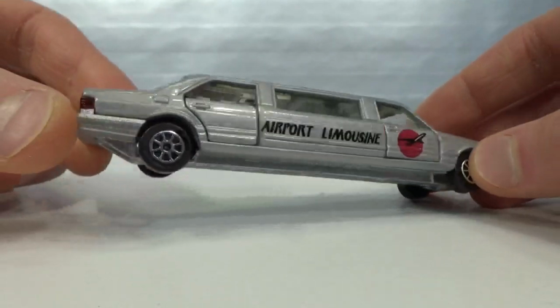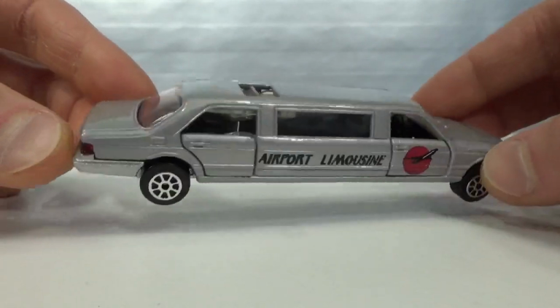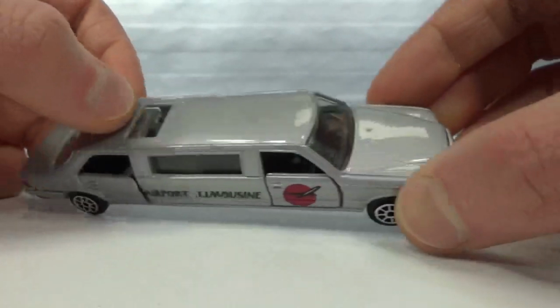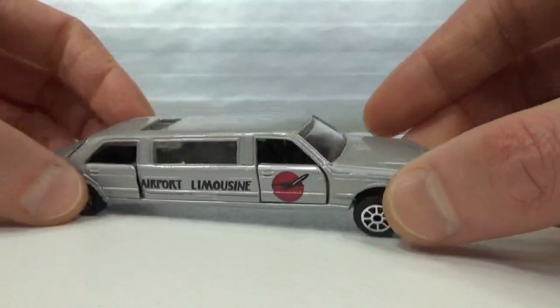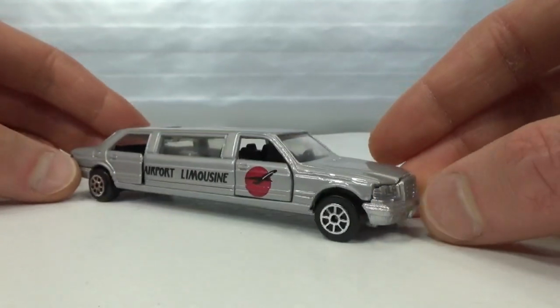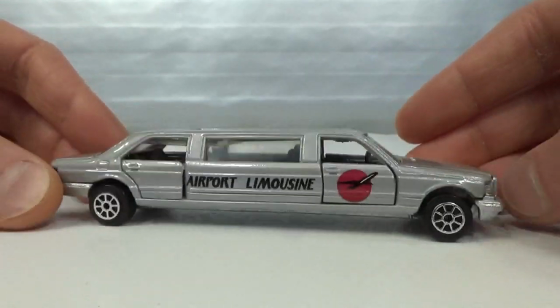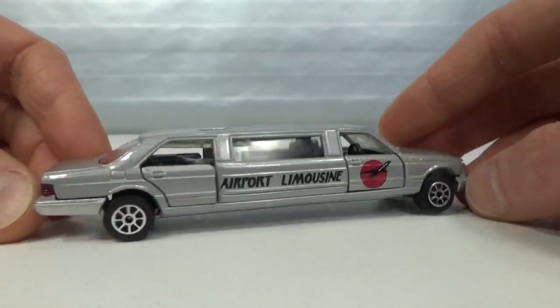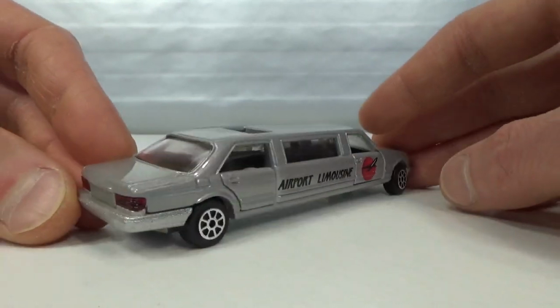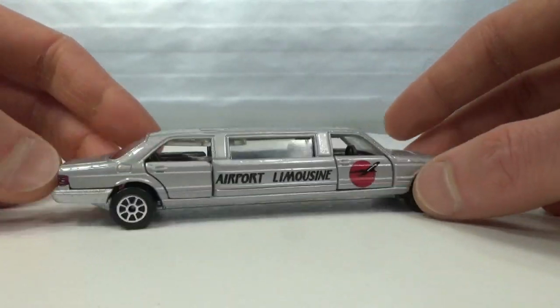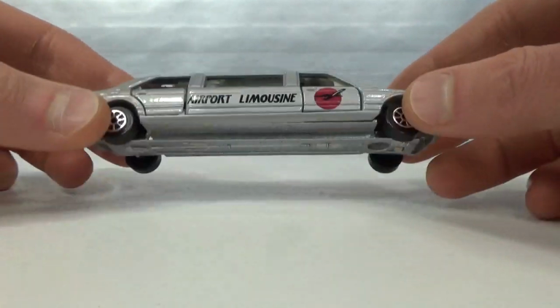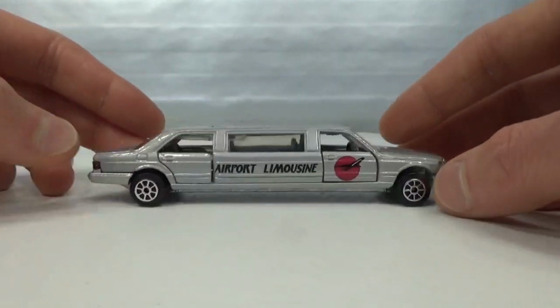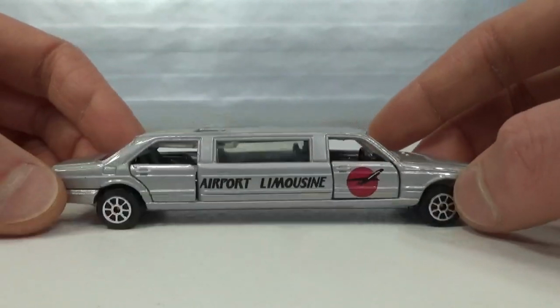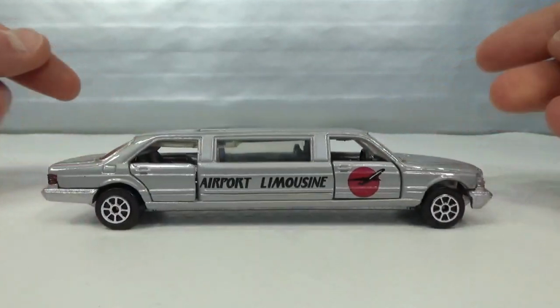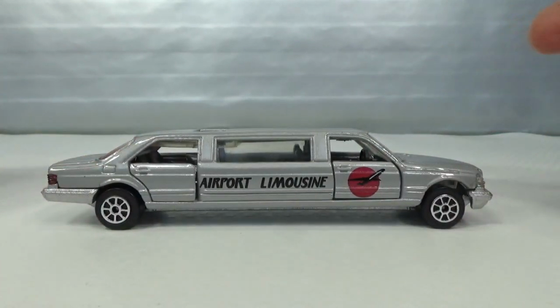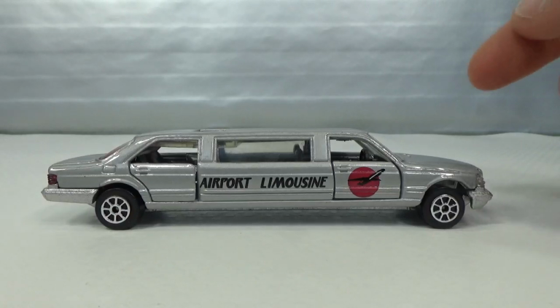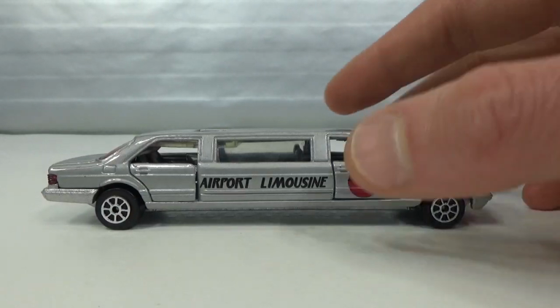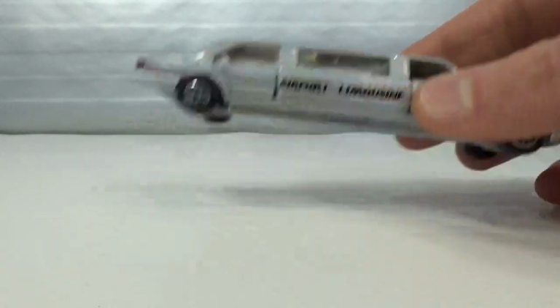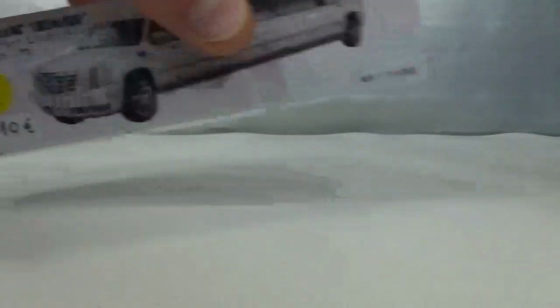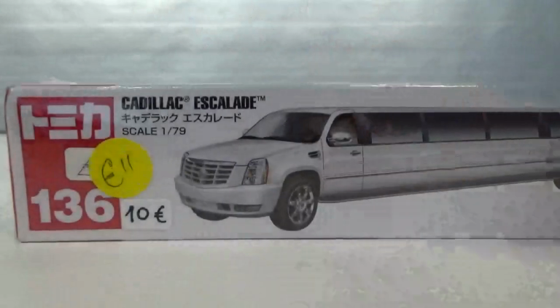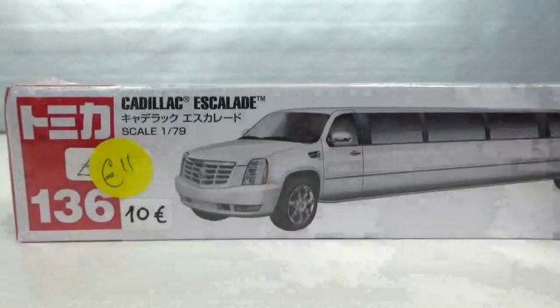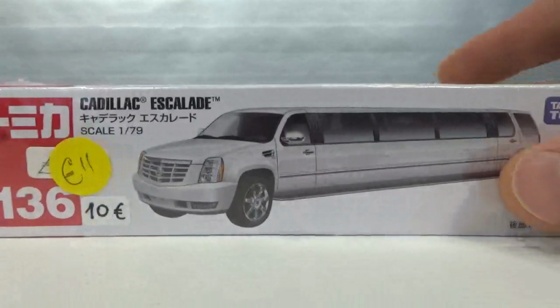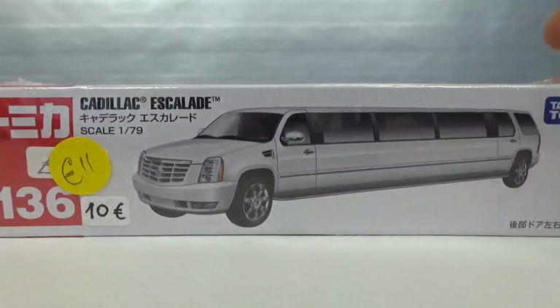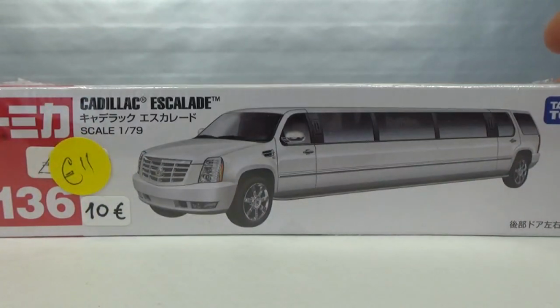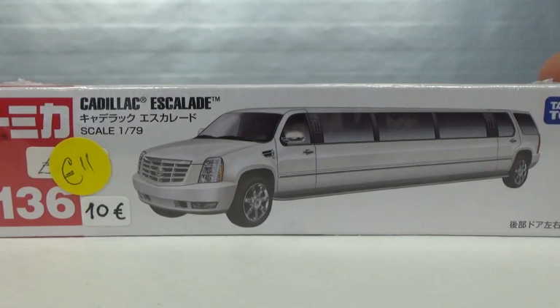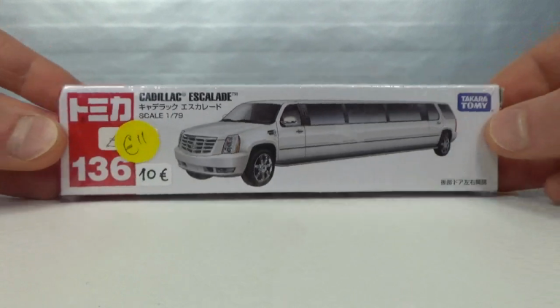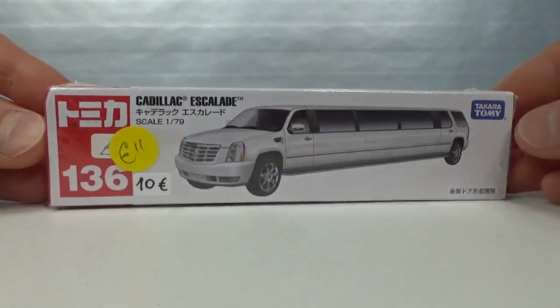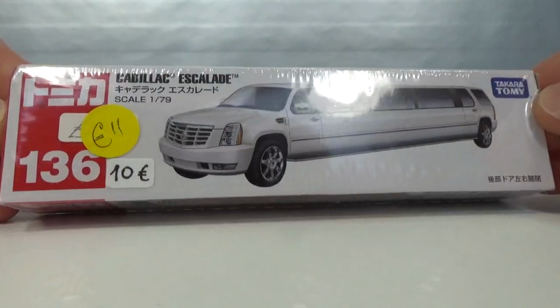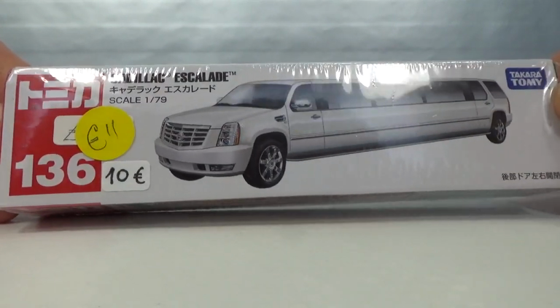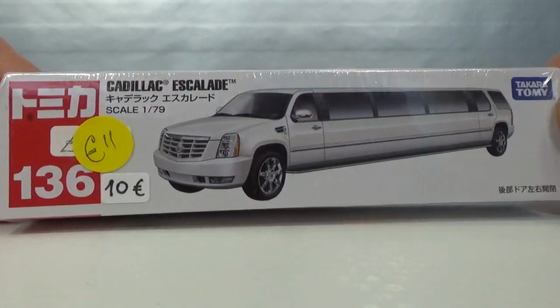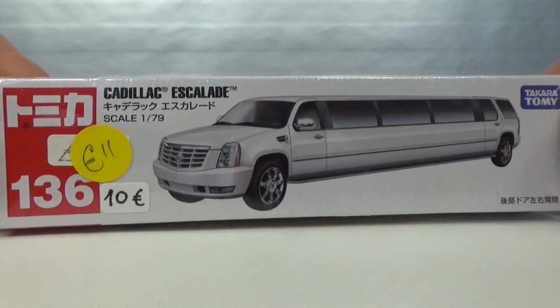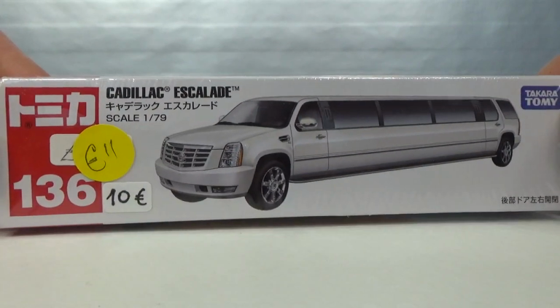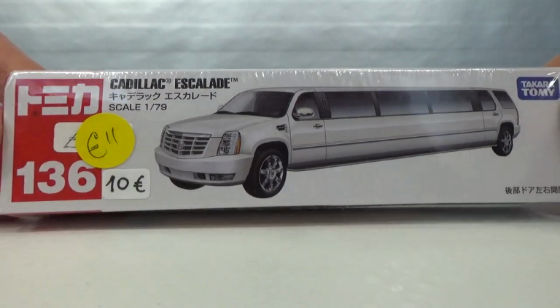Kind of hard to shut. Pretty cool — very heavy piece. Then I got this Atomica one, a Cadillac Escalade at 1:79 scale.